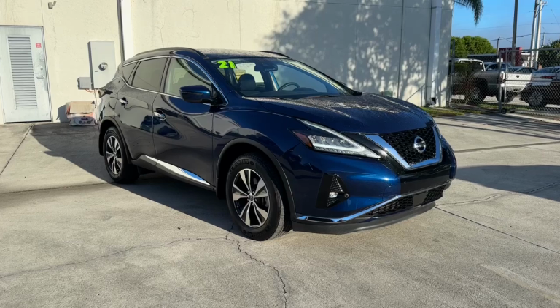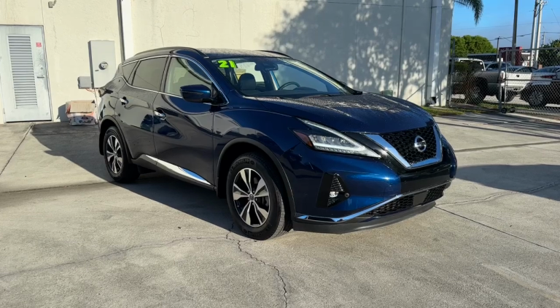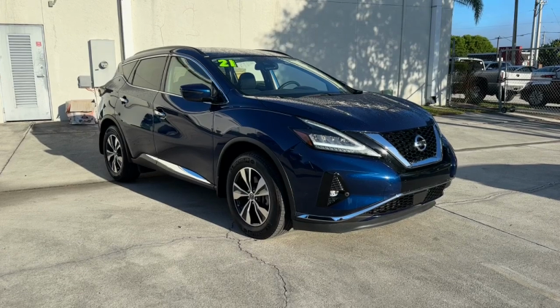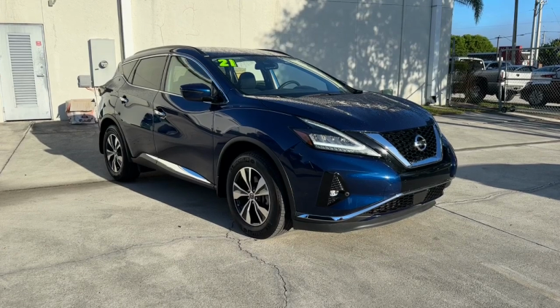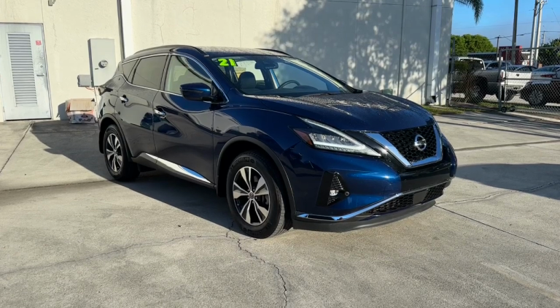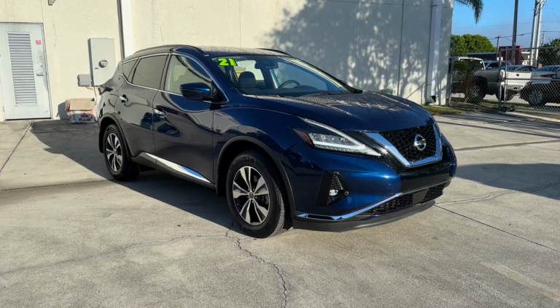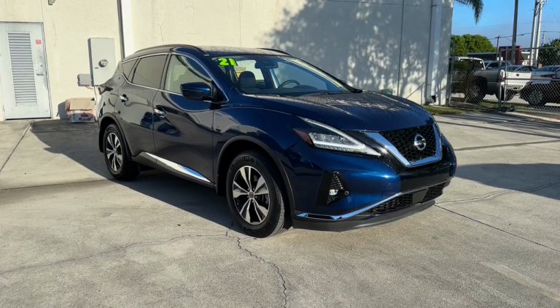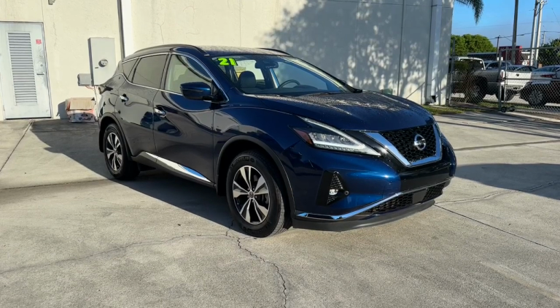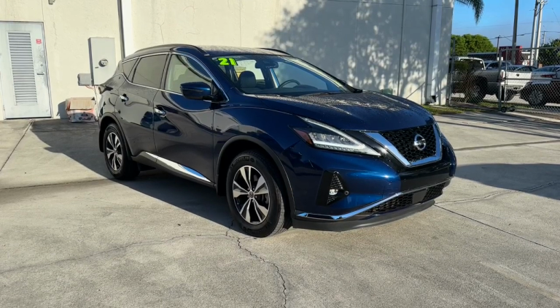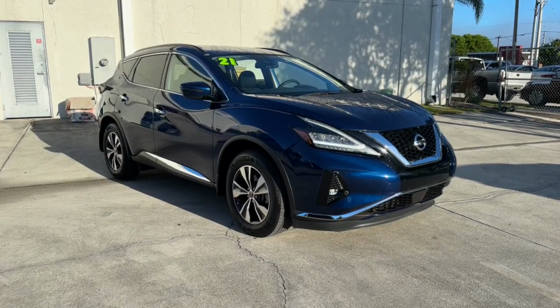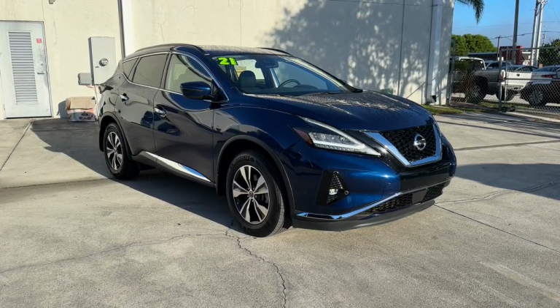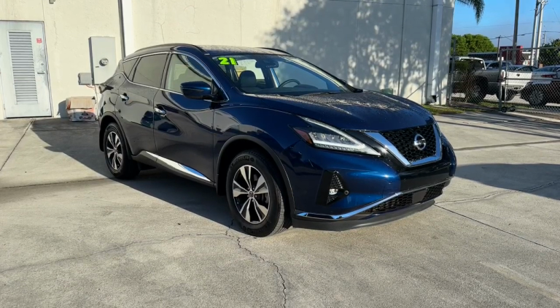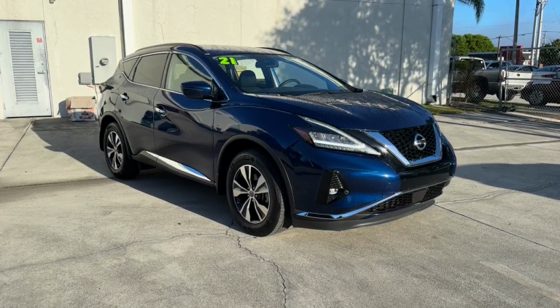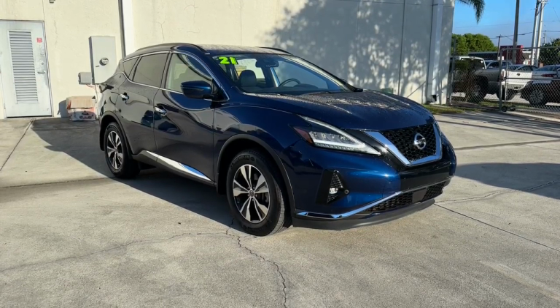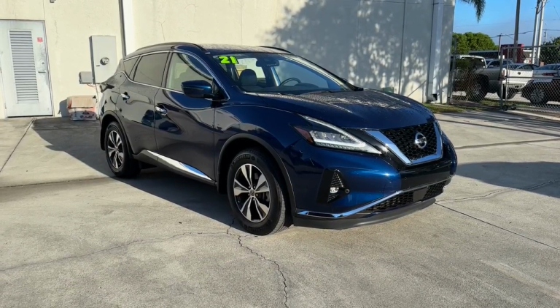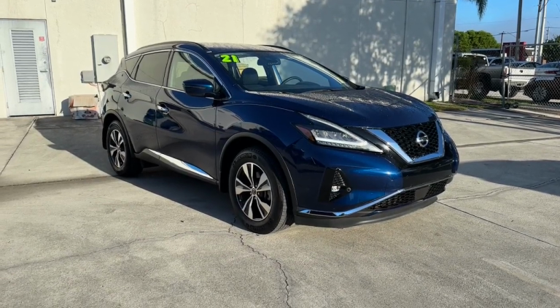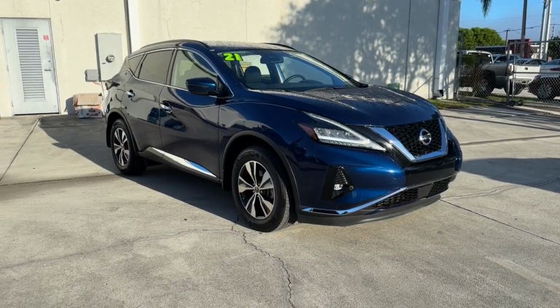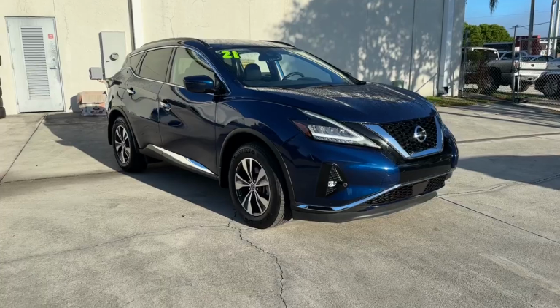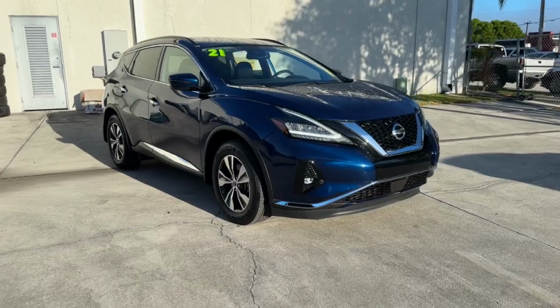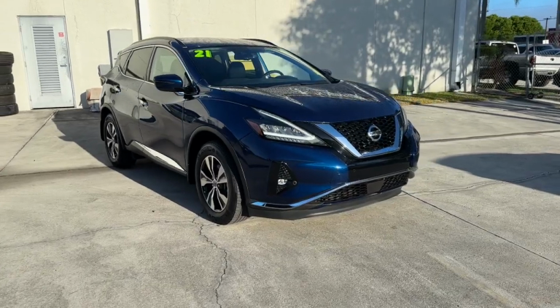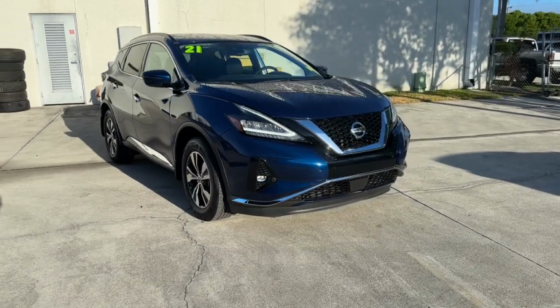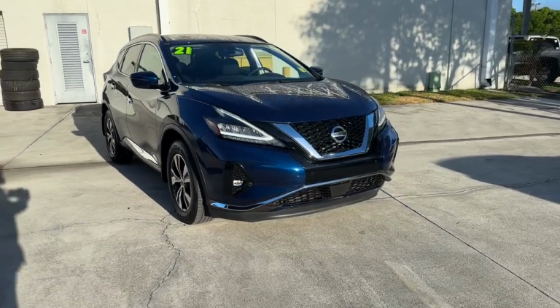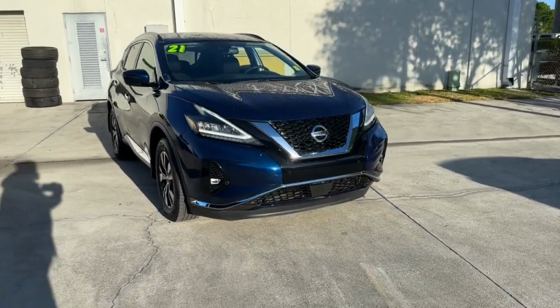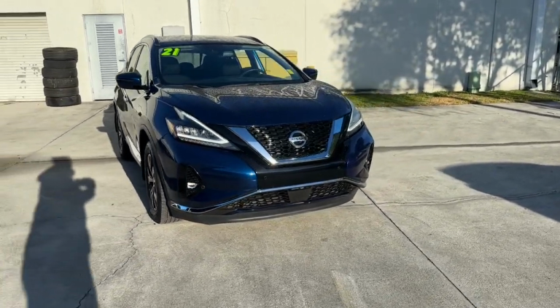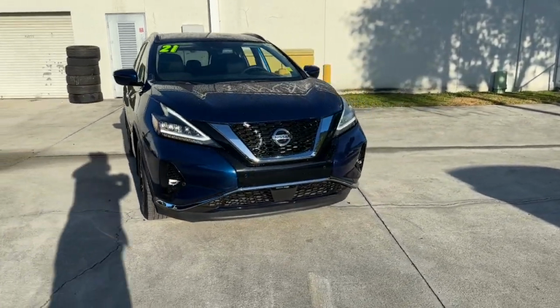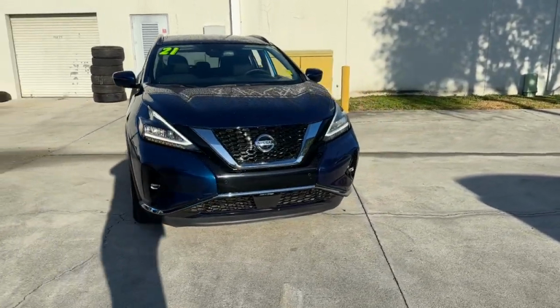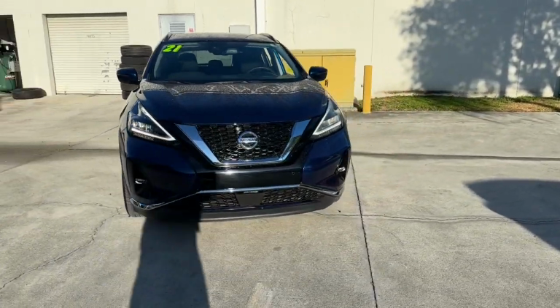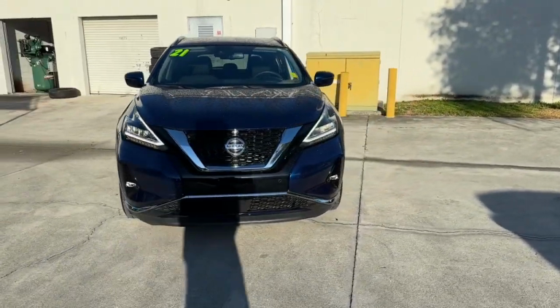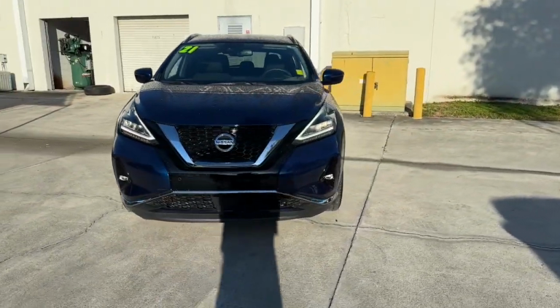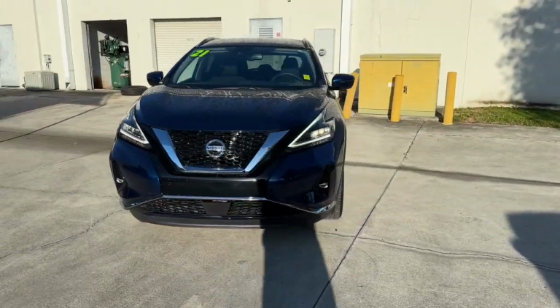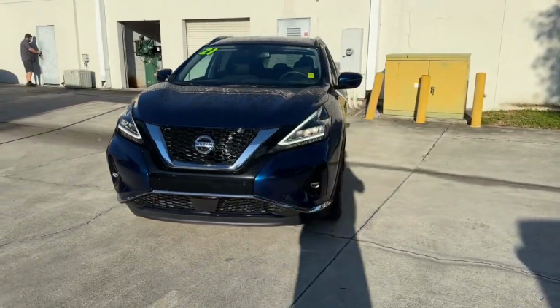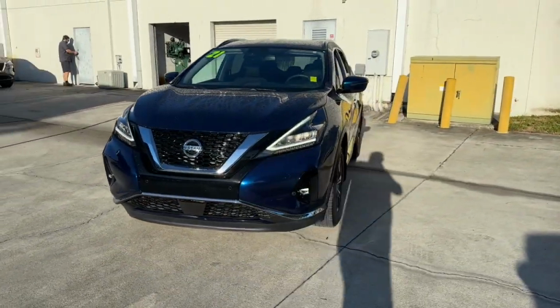Get into a car with value. 2021 Nissan Murano. With less than 30,000 miles on the odometer, this vehicle stands out from the rest.